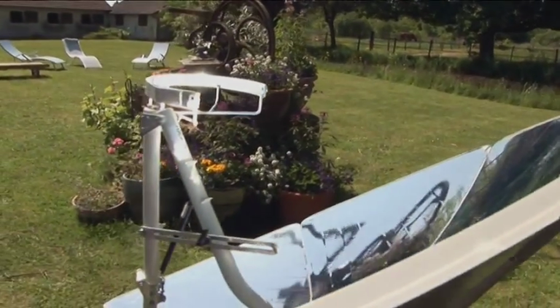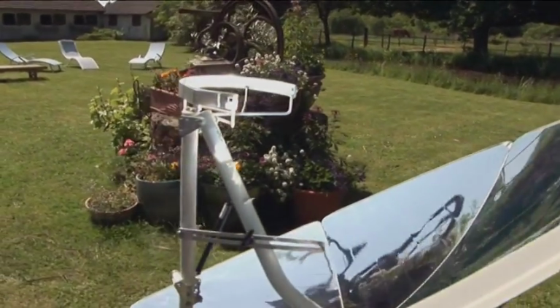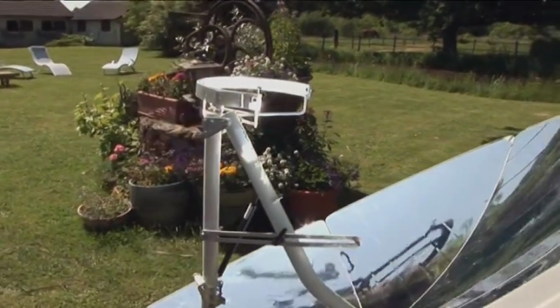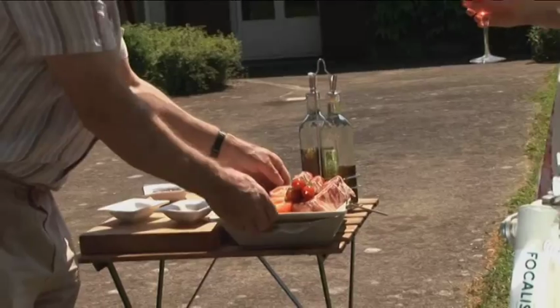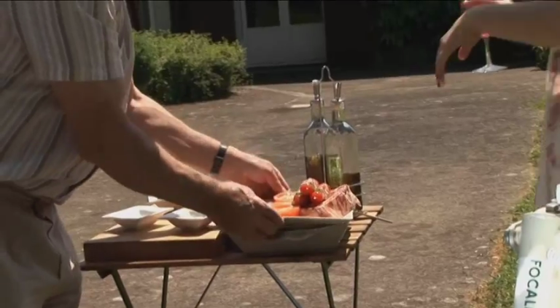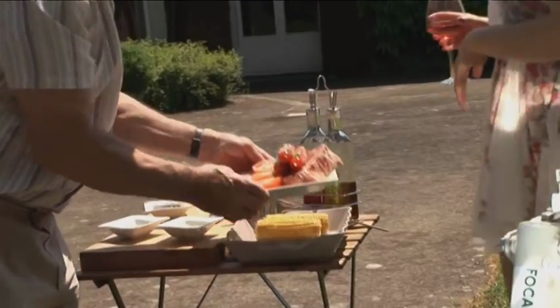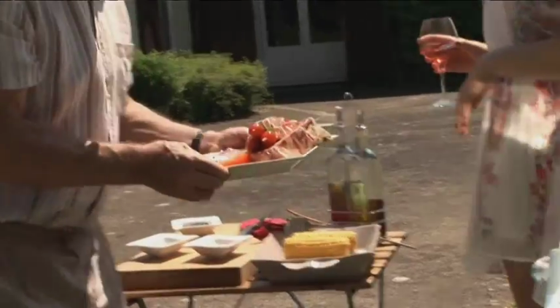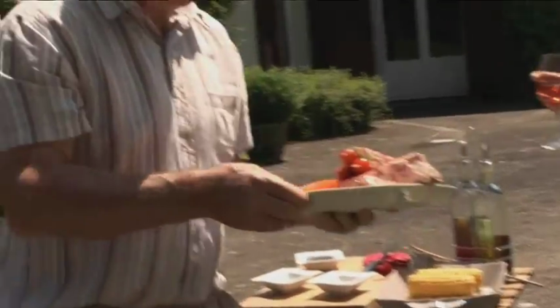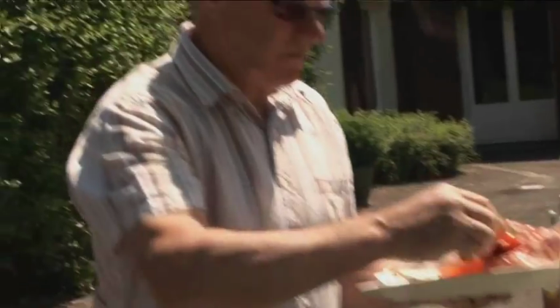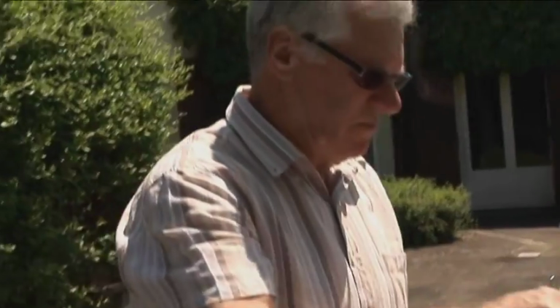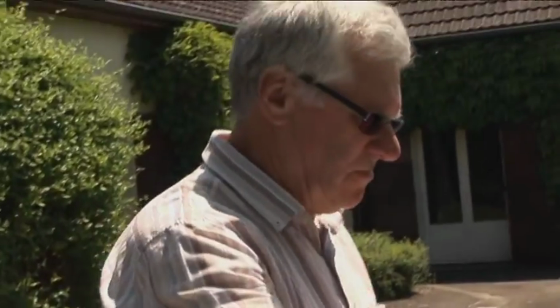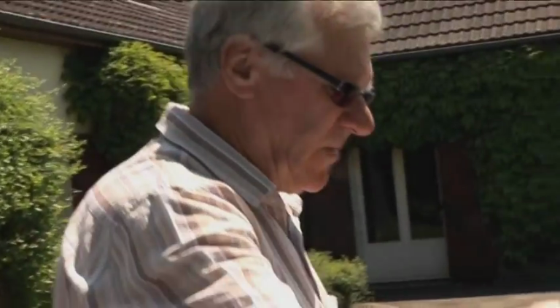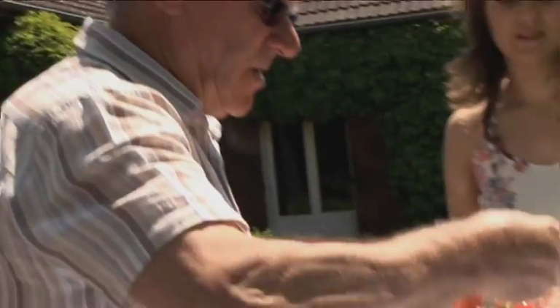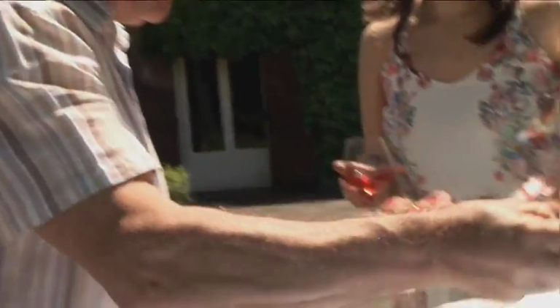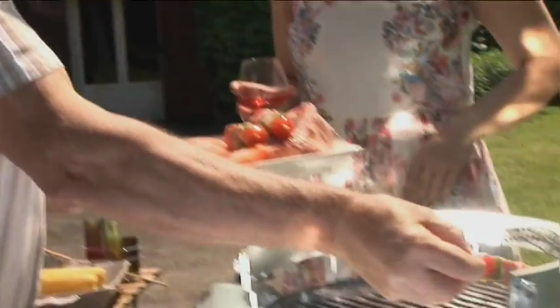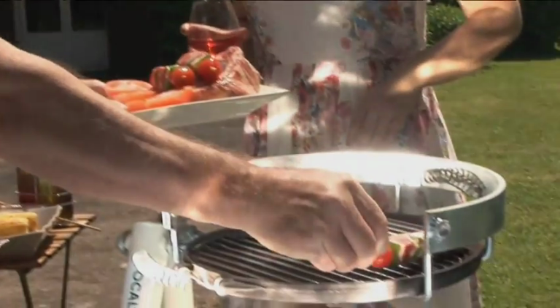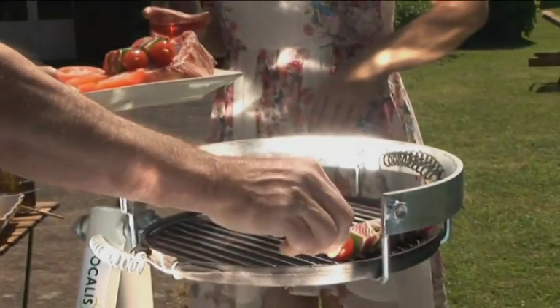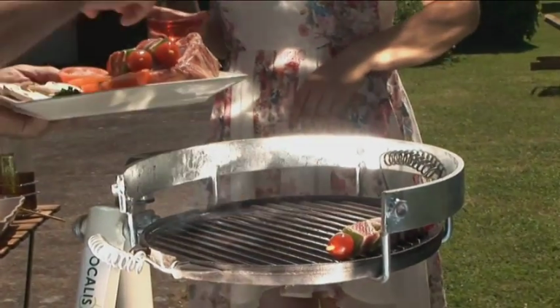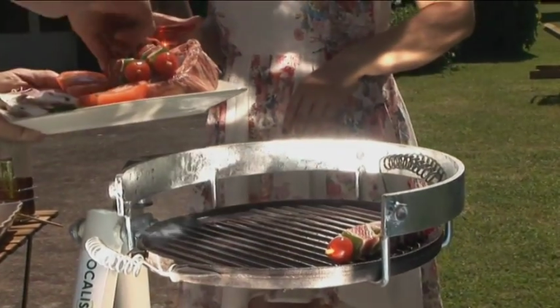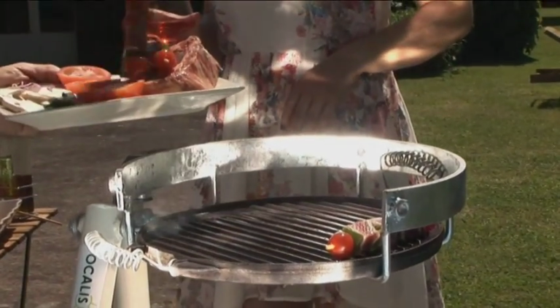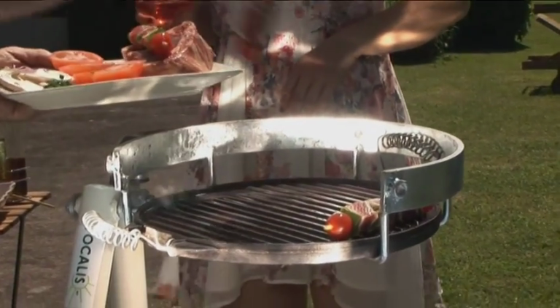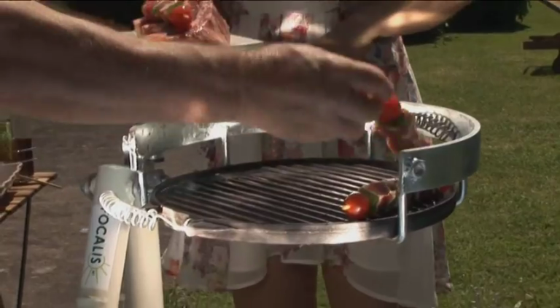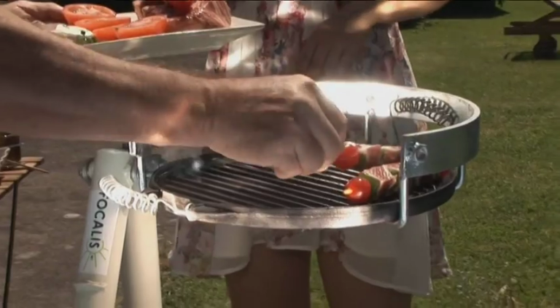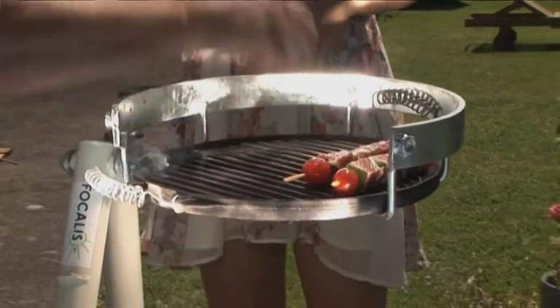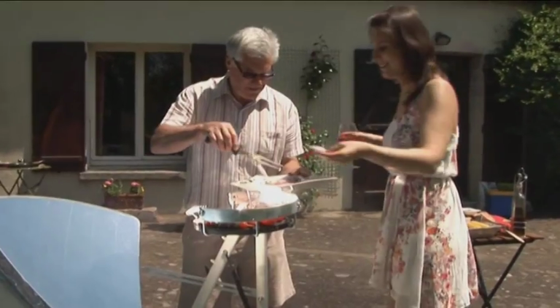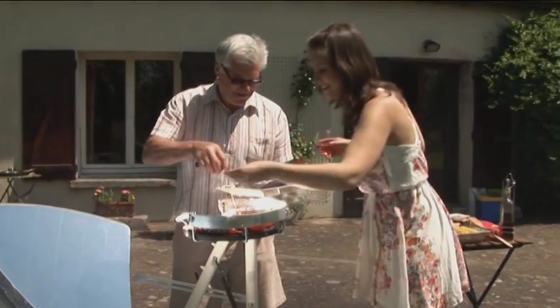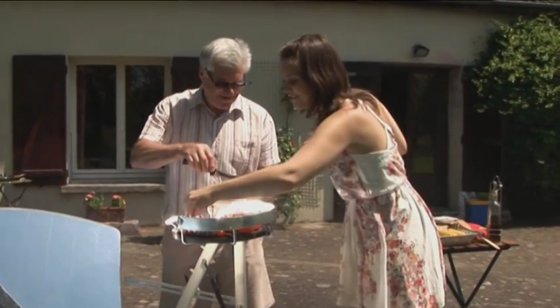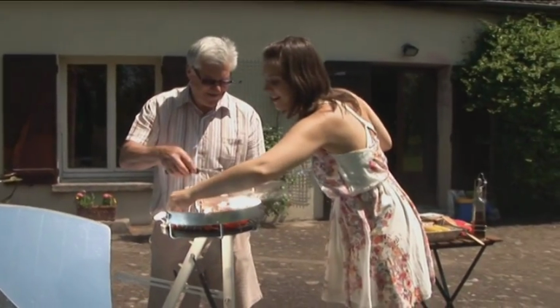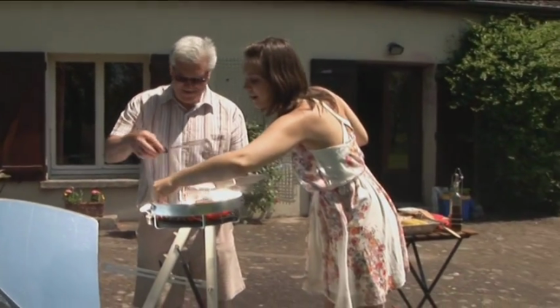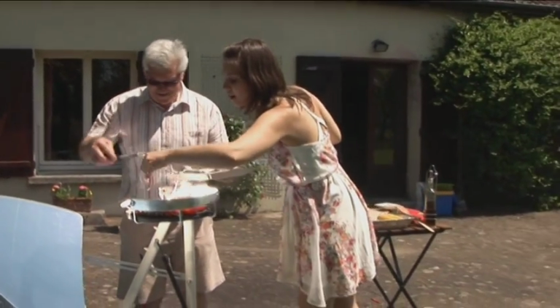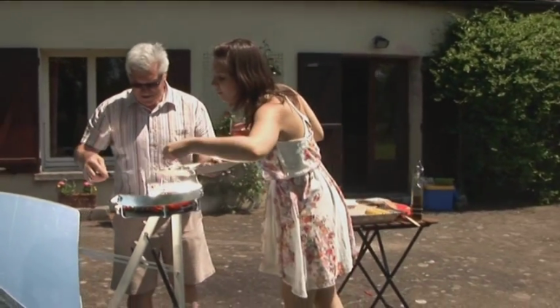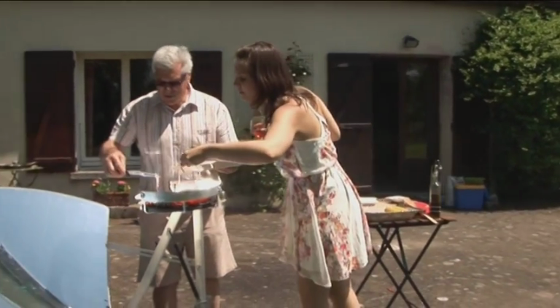It does not consume coal or gas, does not produce smoke, and does not emit CO2. Experience the freedom of environmentally friendly outdoor cooking.